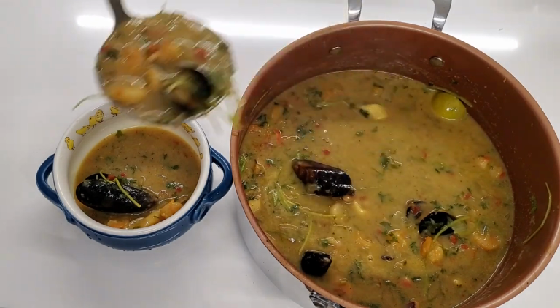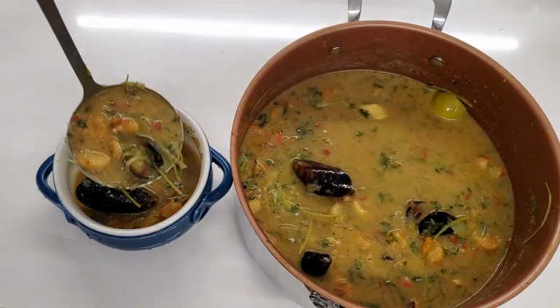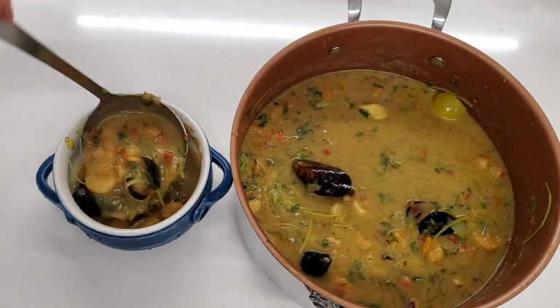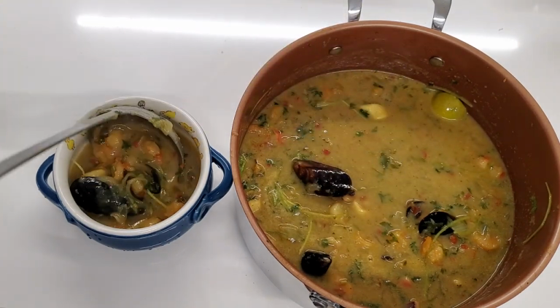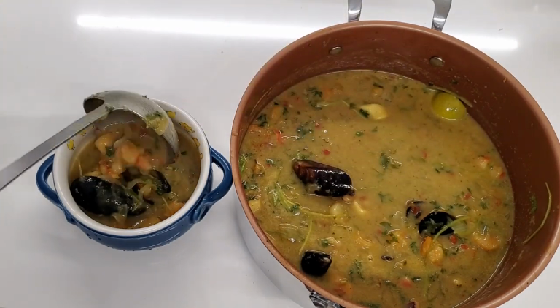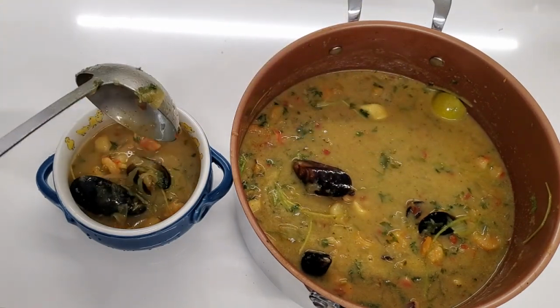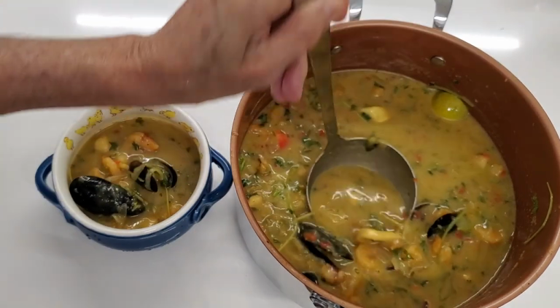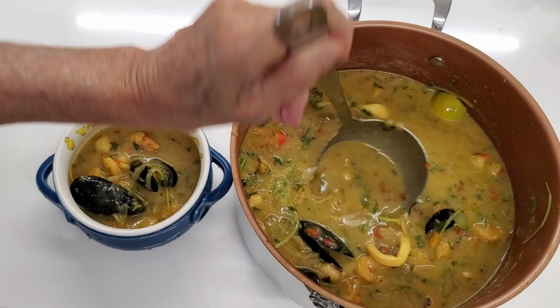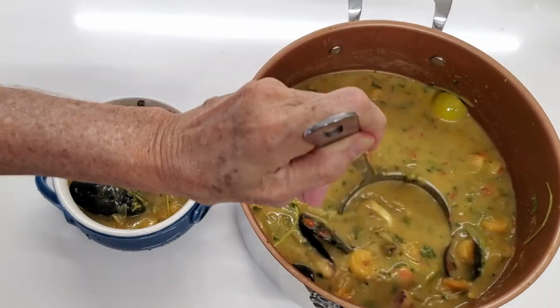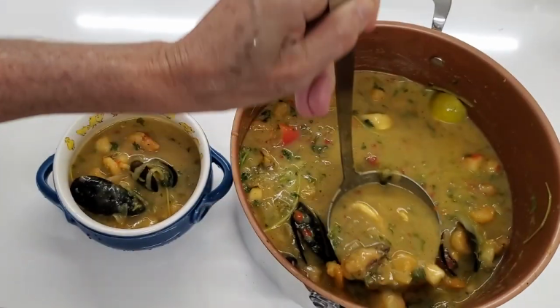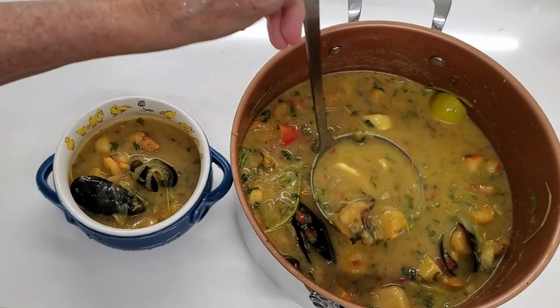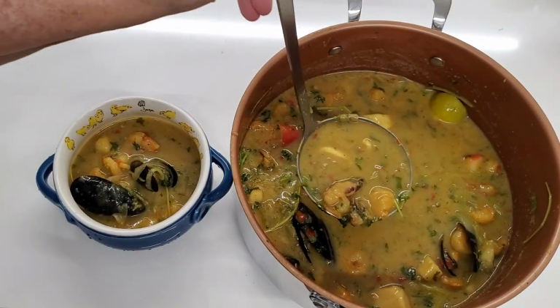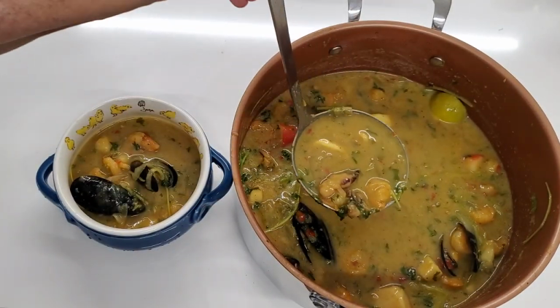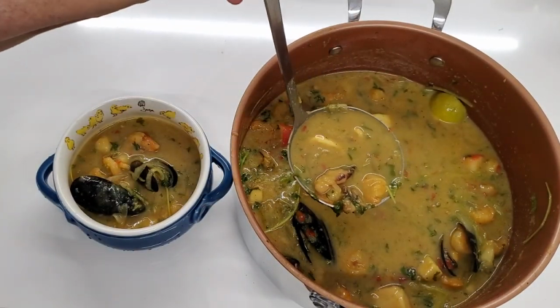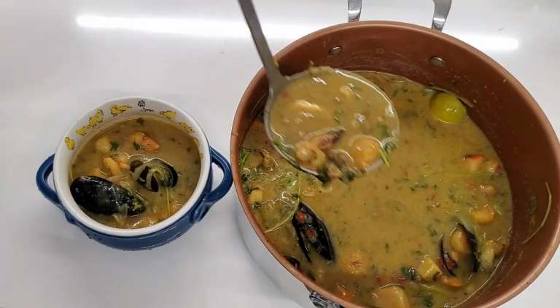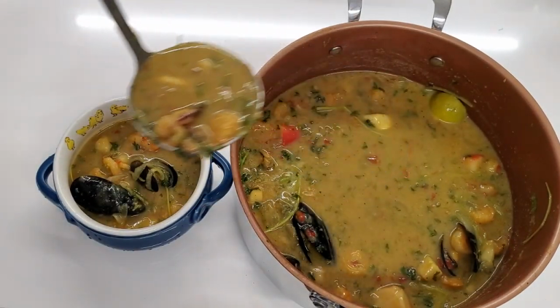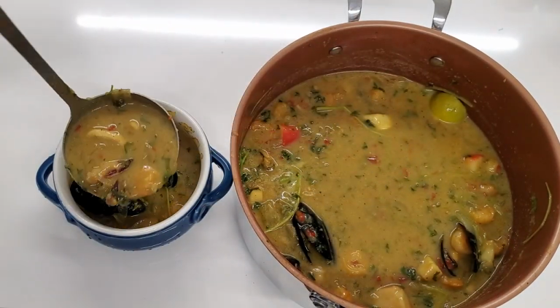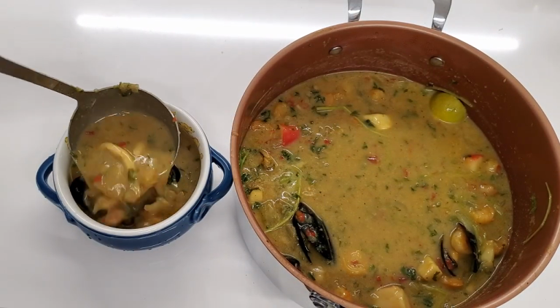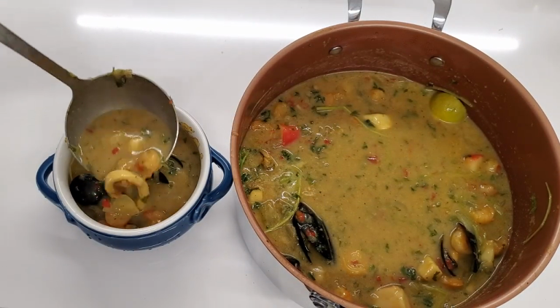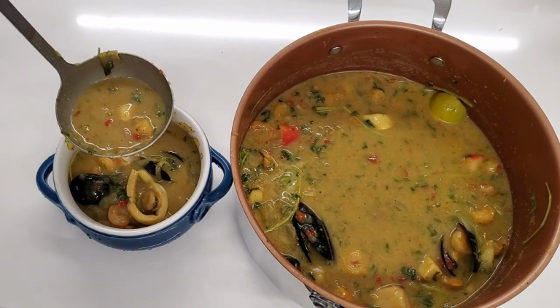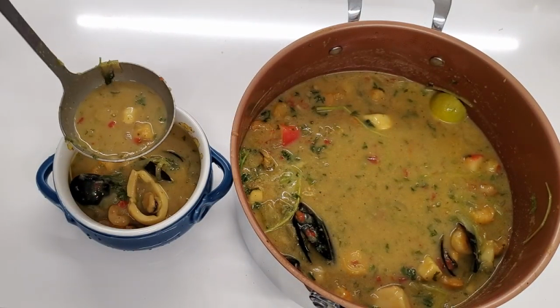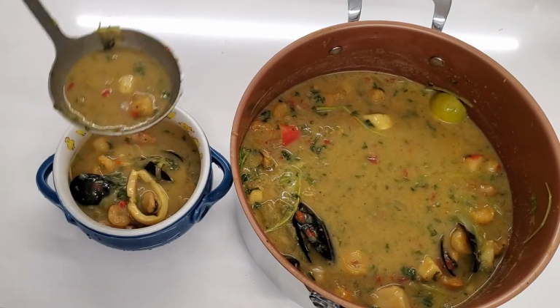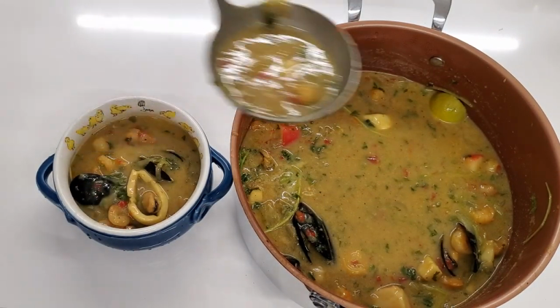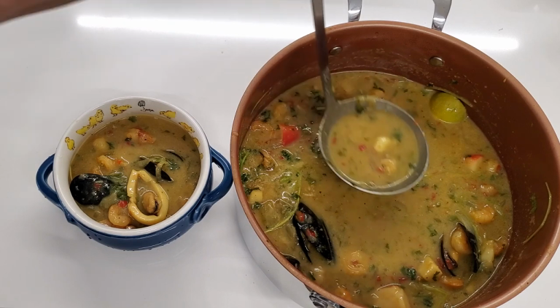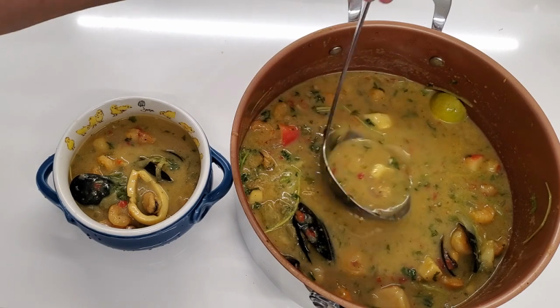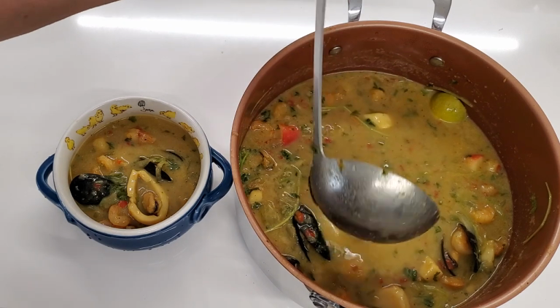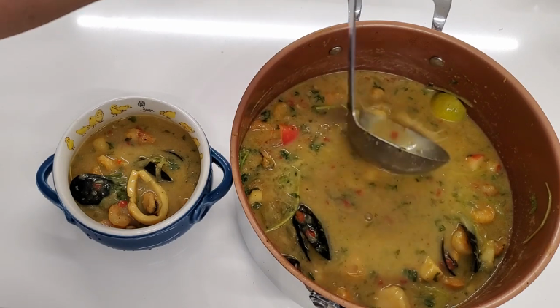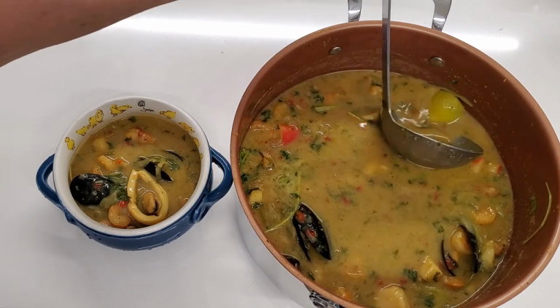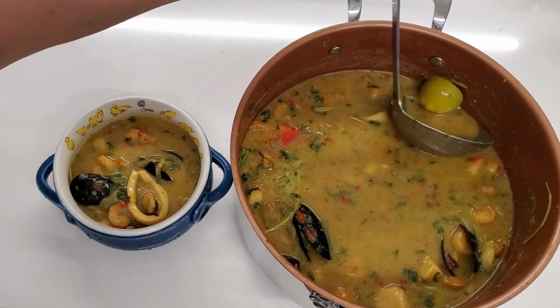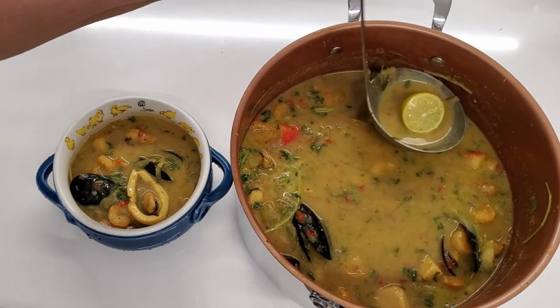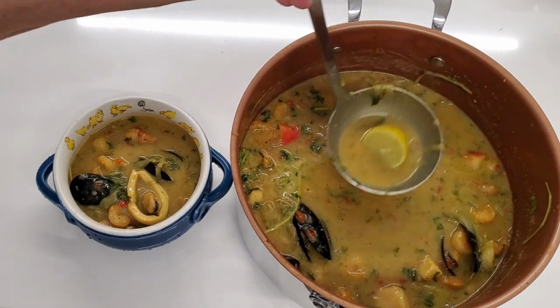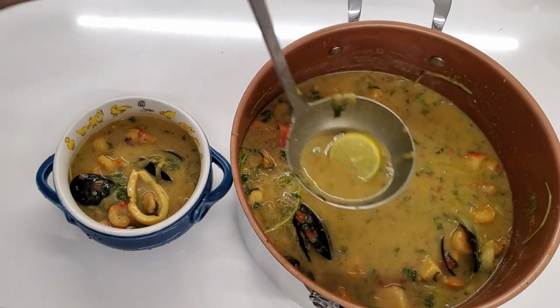So enjoy this family dish. It makes about six to eight servings, depending on how much you eat. Enjoy!